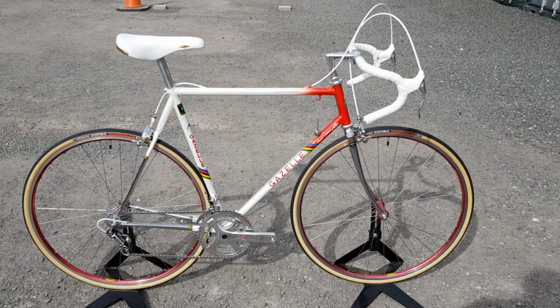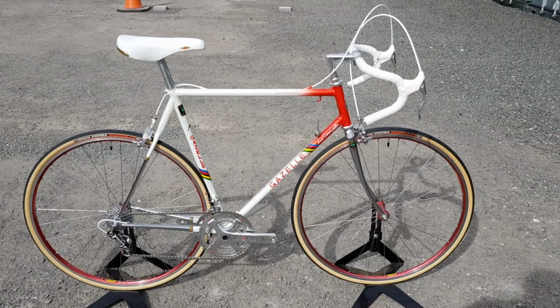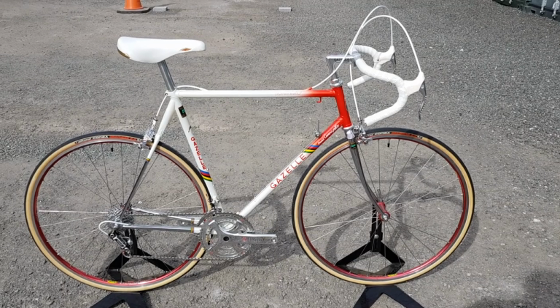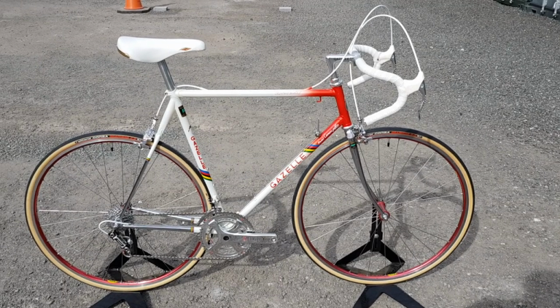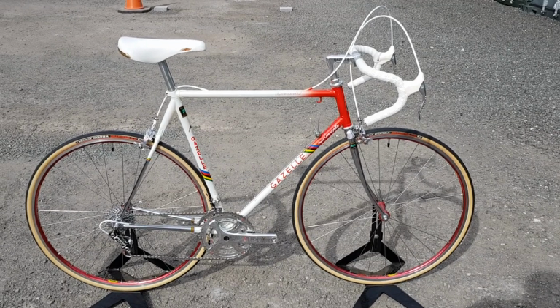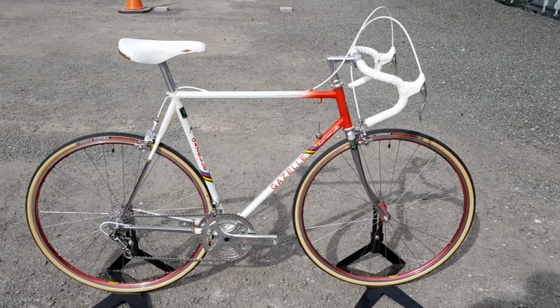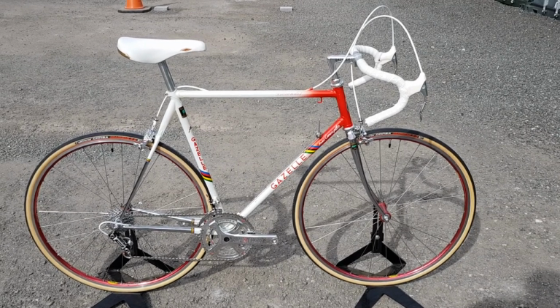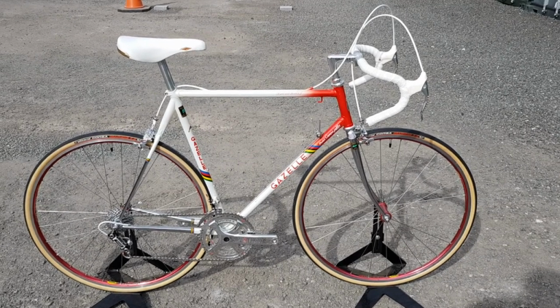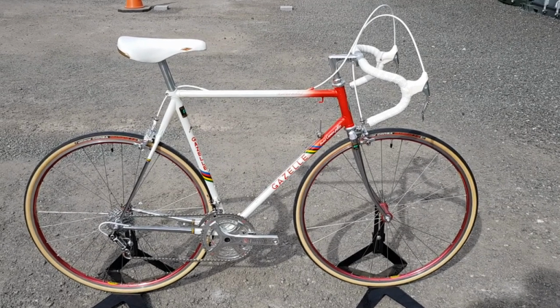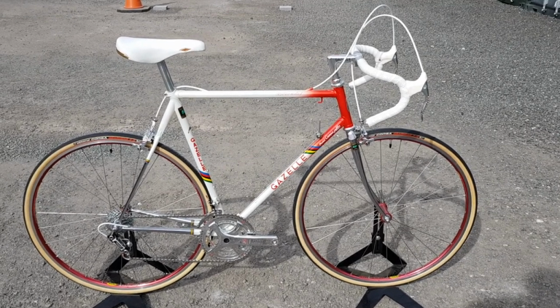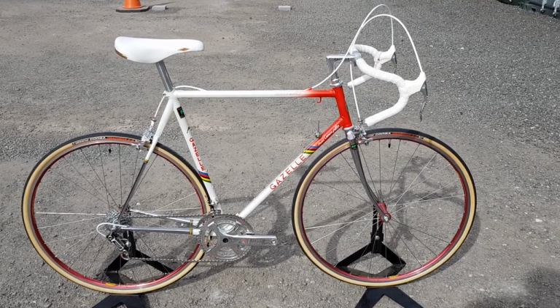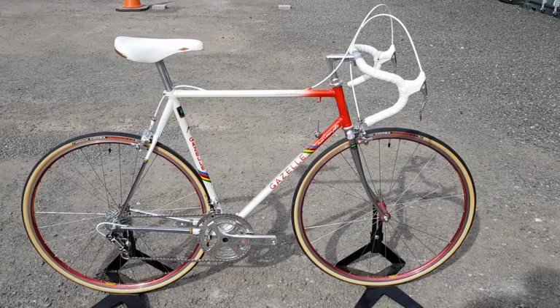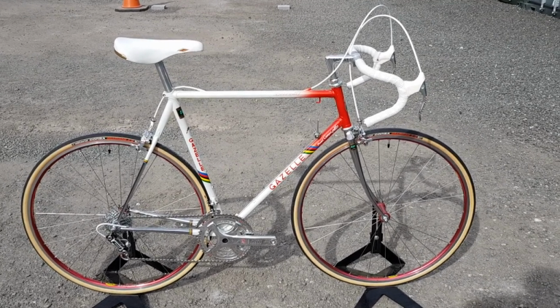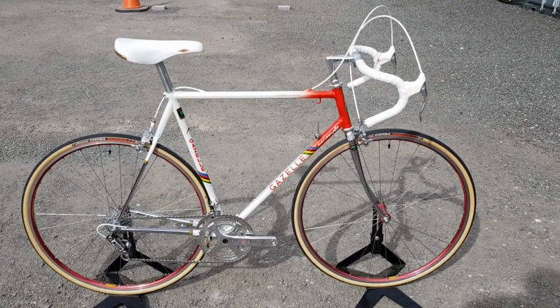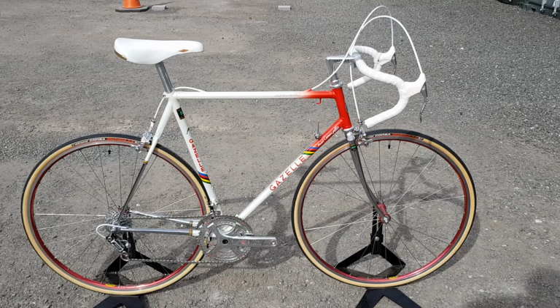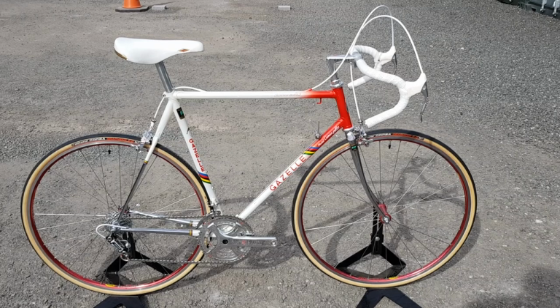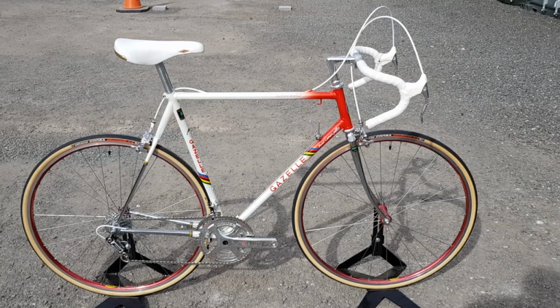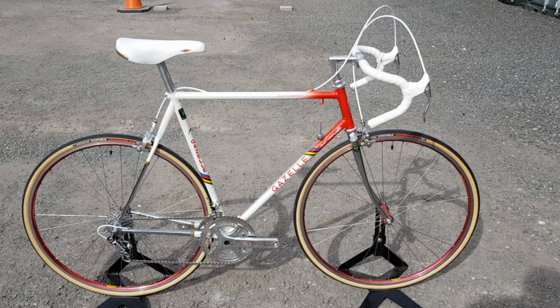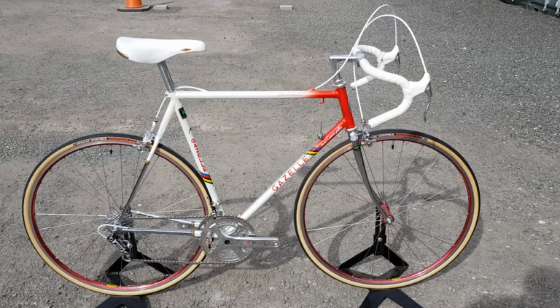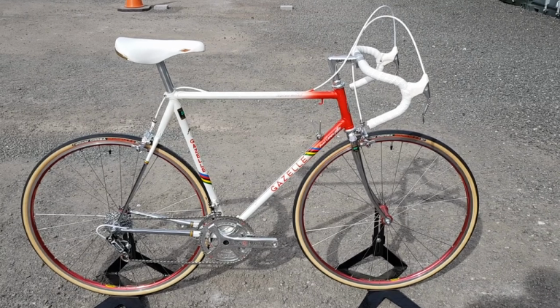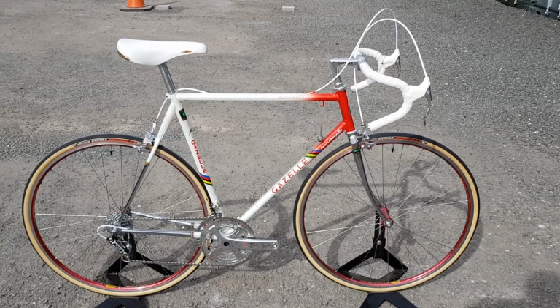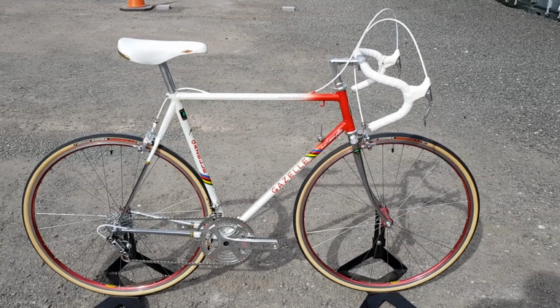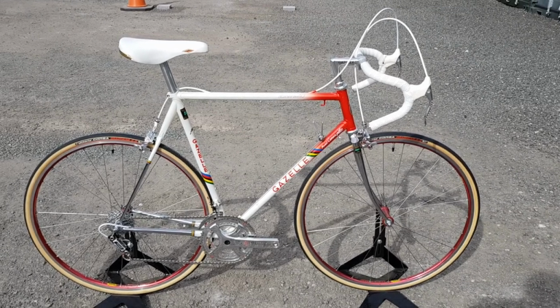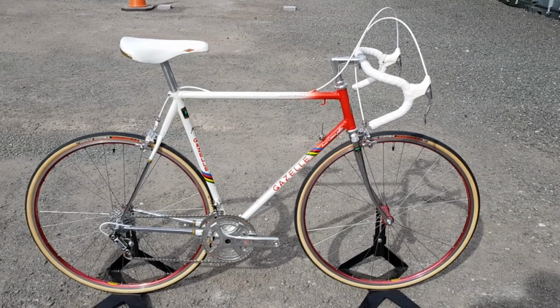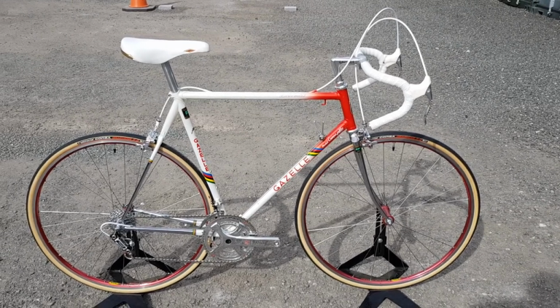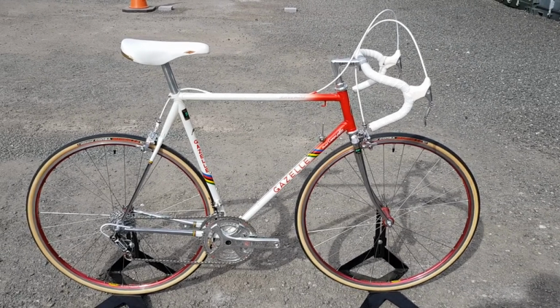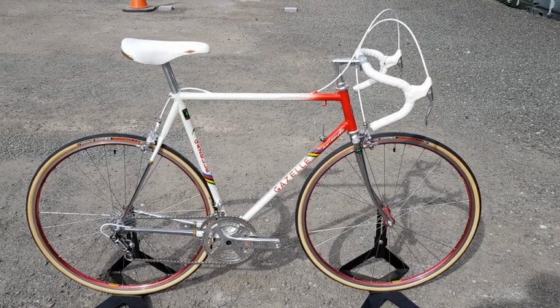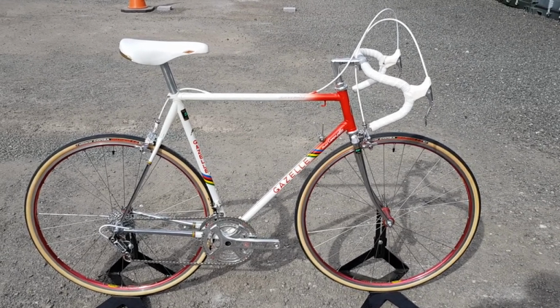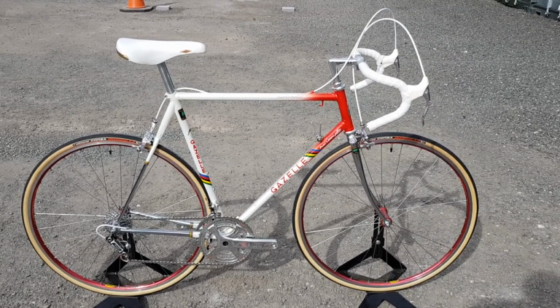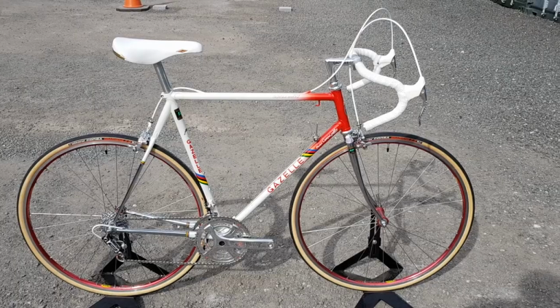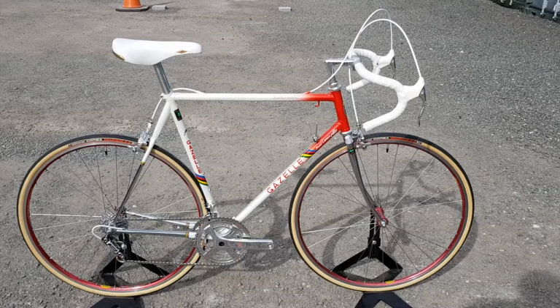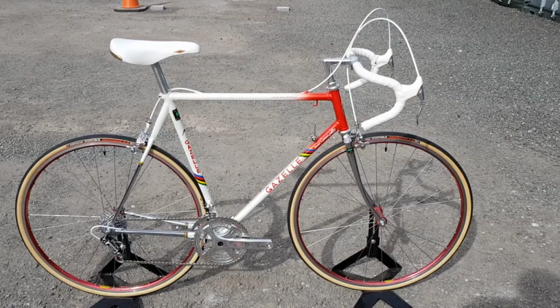Starting today with our customer Brian's Gazella Champion Mondial AA Super — a beautiful, beautiful bike. Thanks for watching.